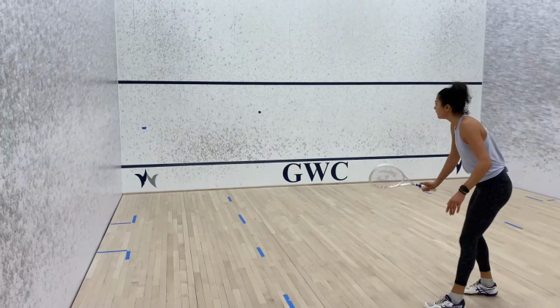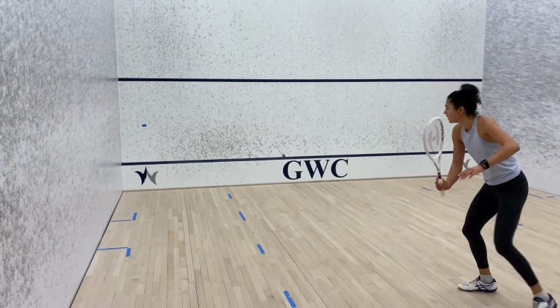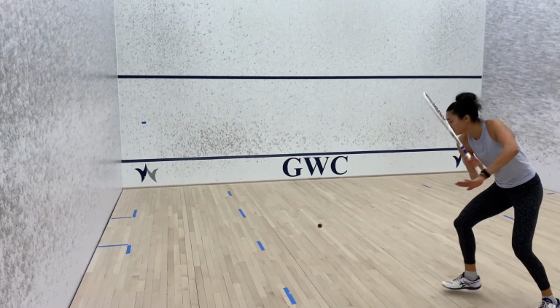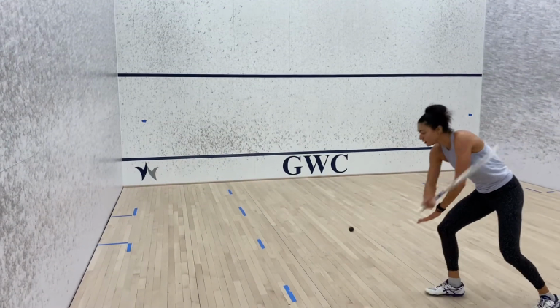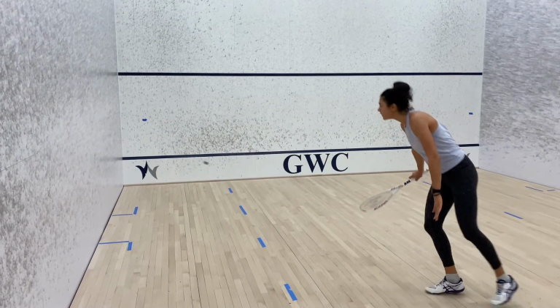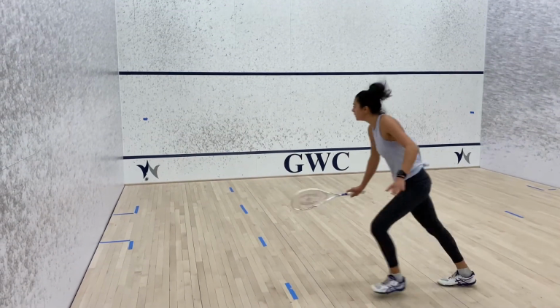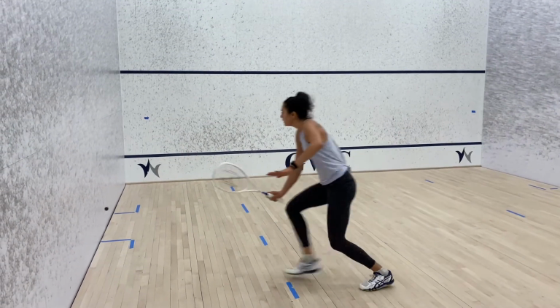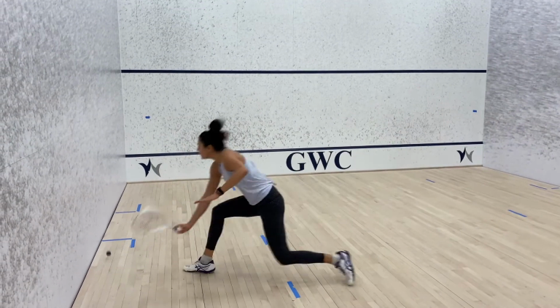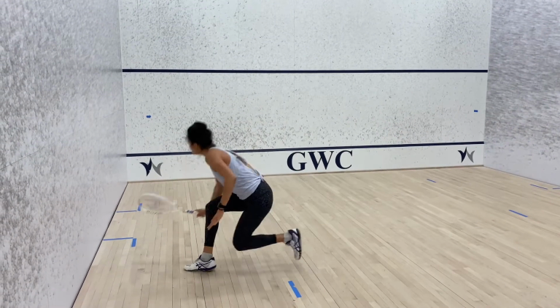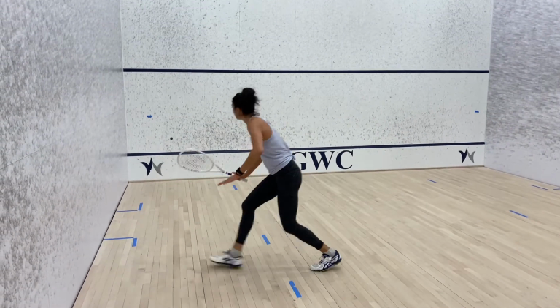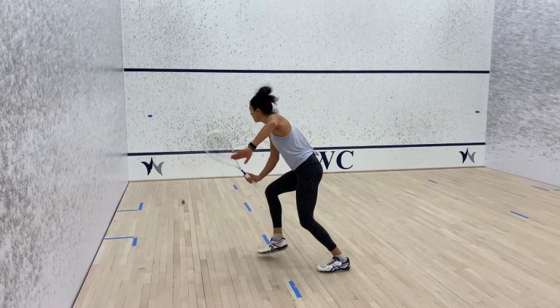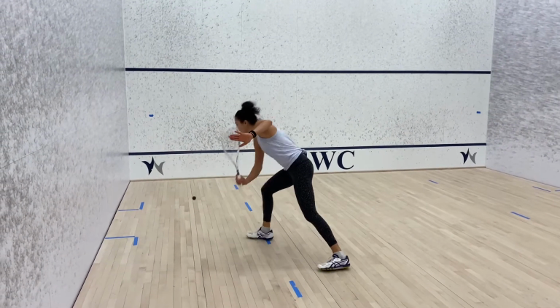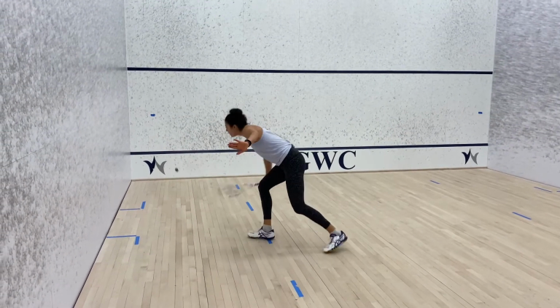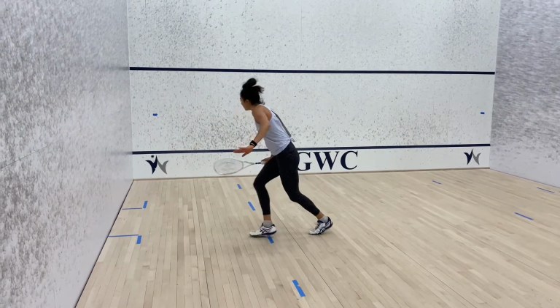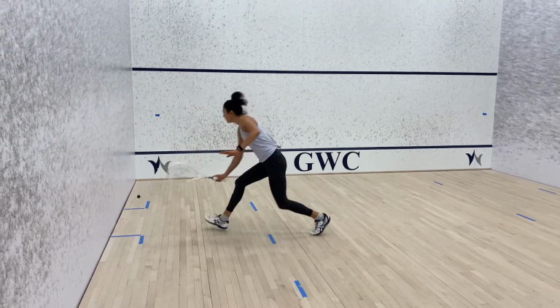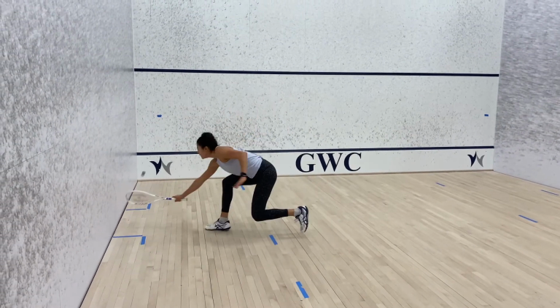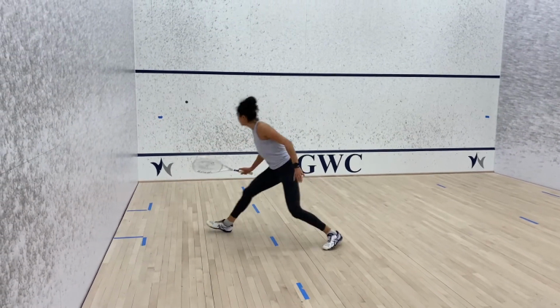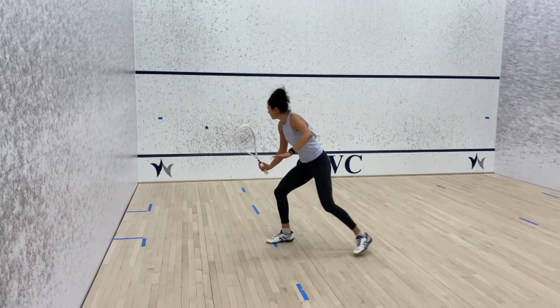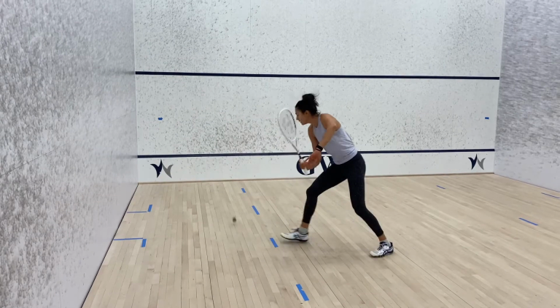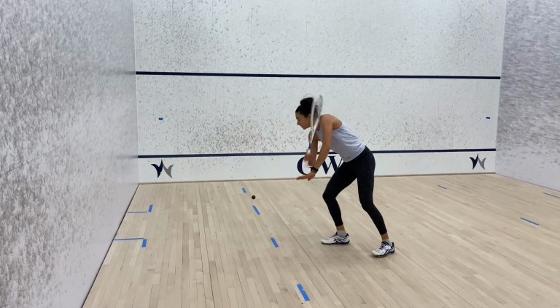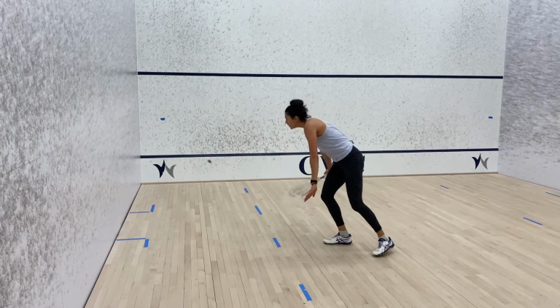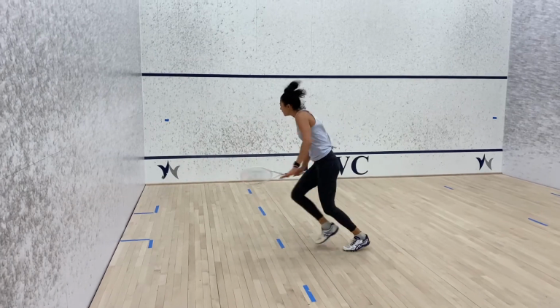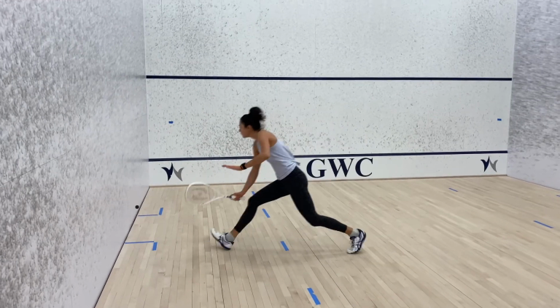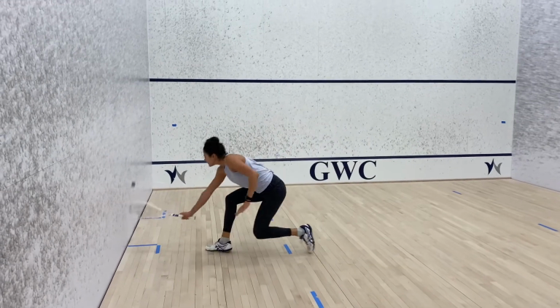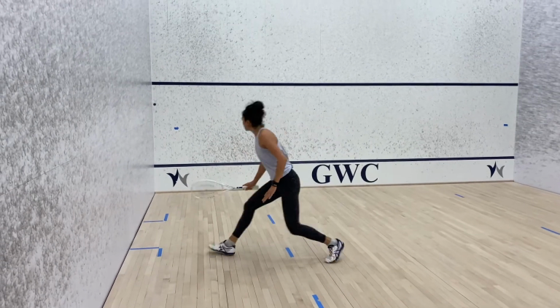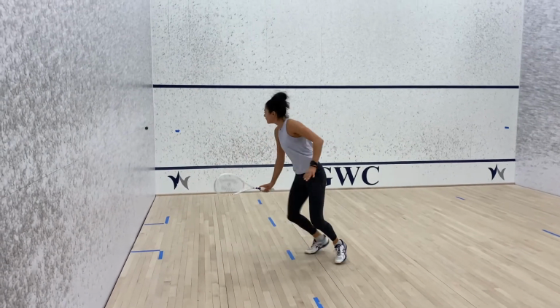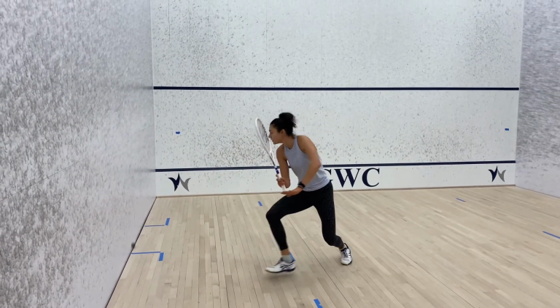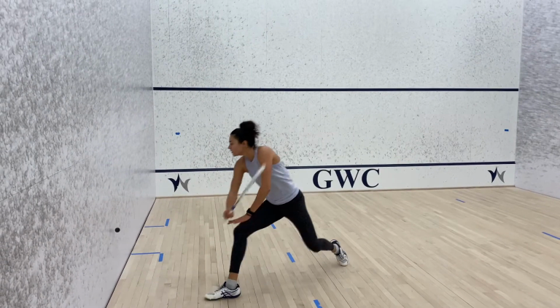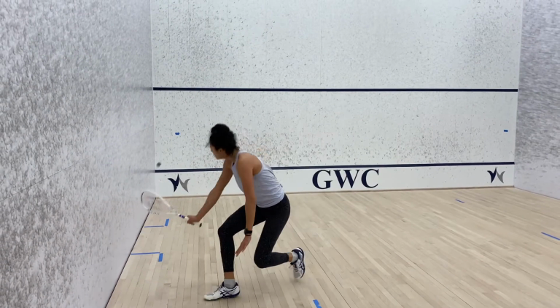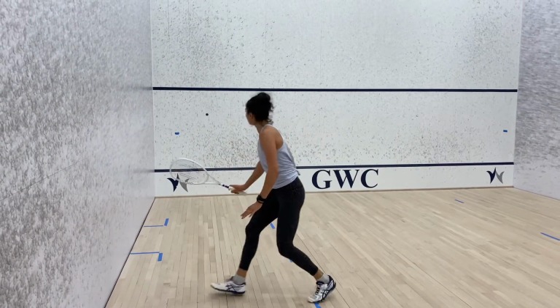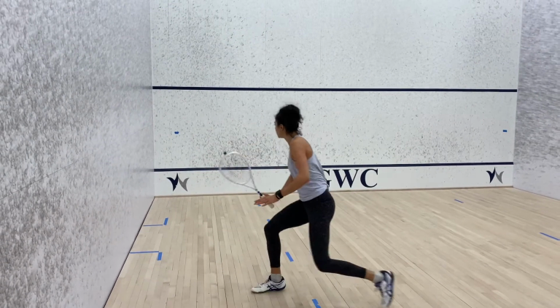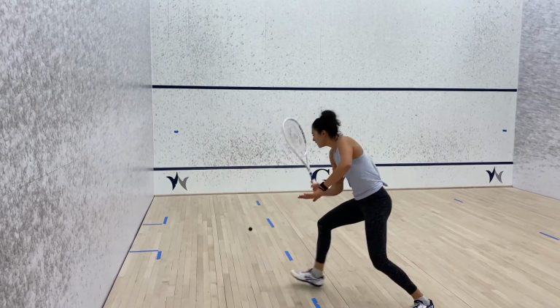Backhand drops. Feed yourself a loose shot in the middle and then hit a straight drop. Aim to hit the floorboards first so that the ball stays close to the side wall.